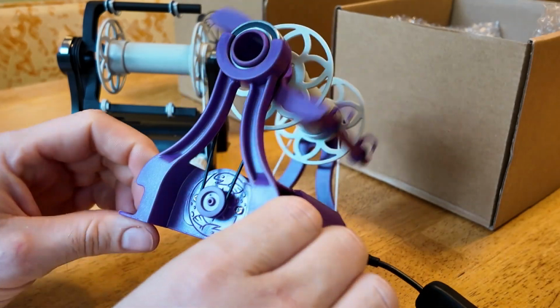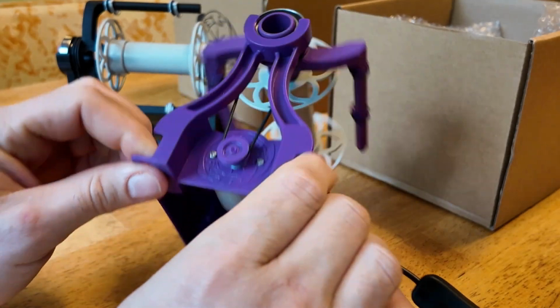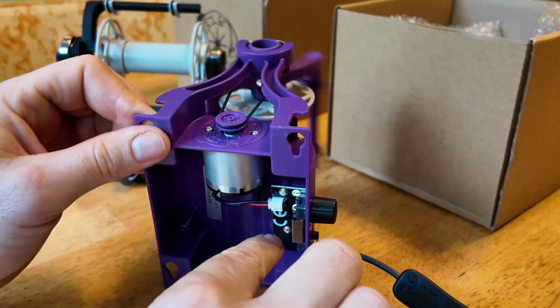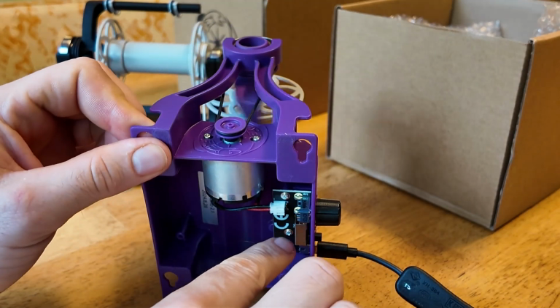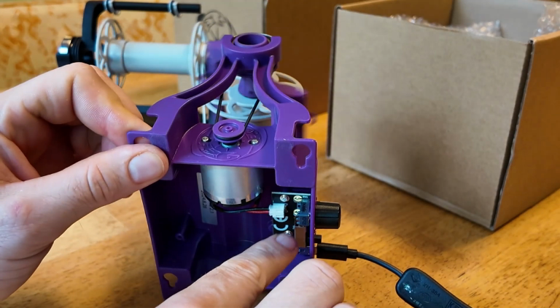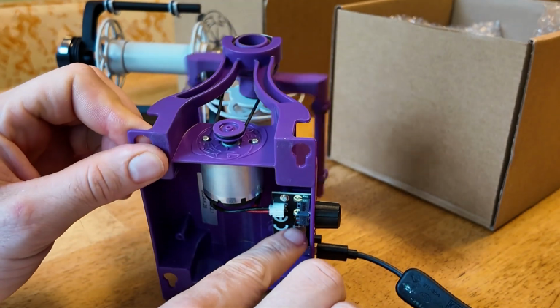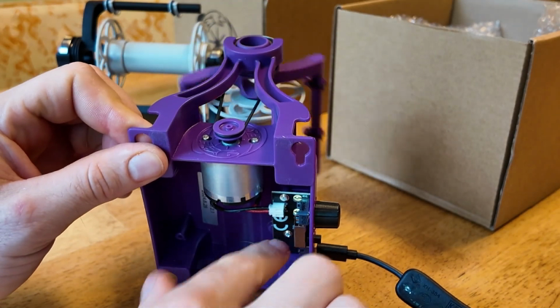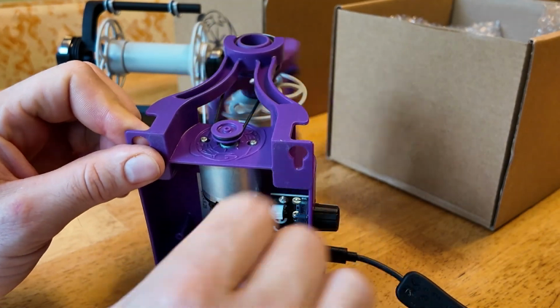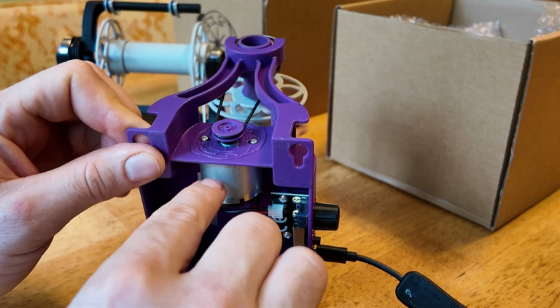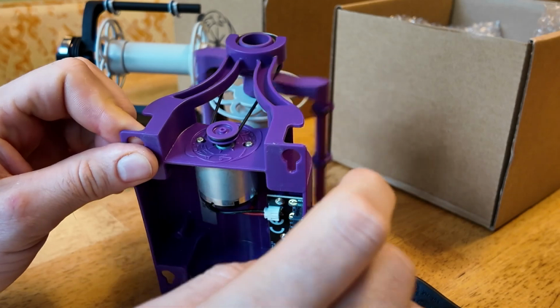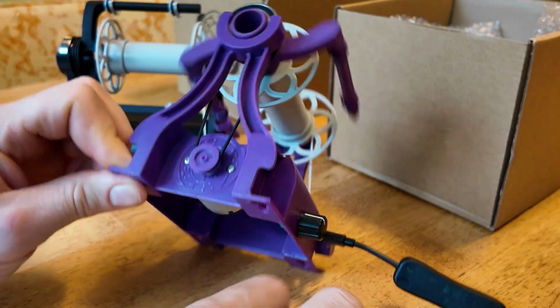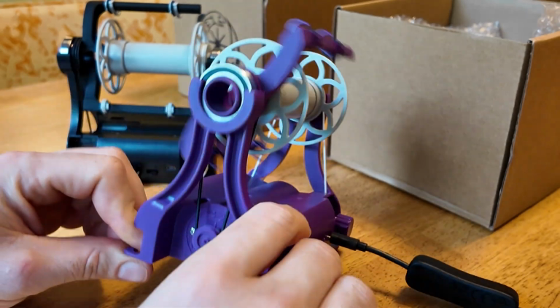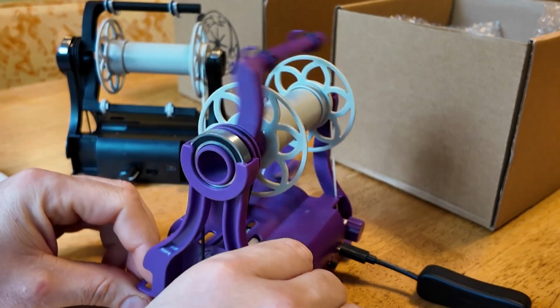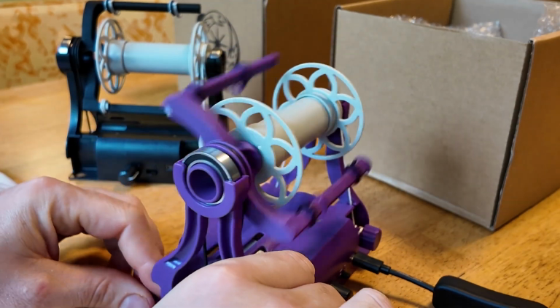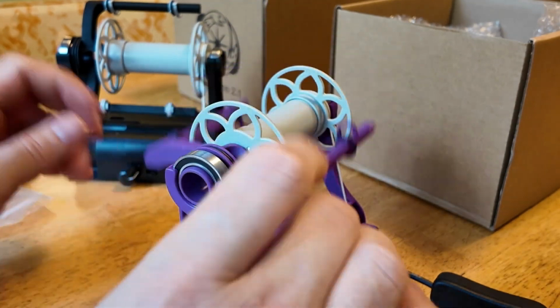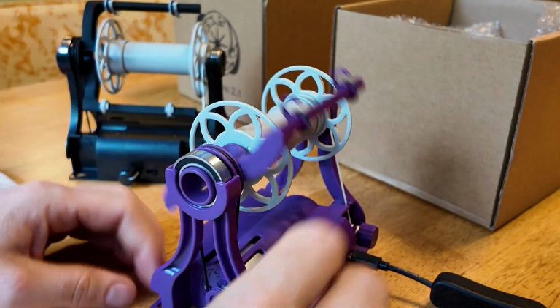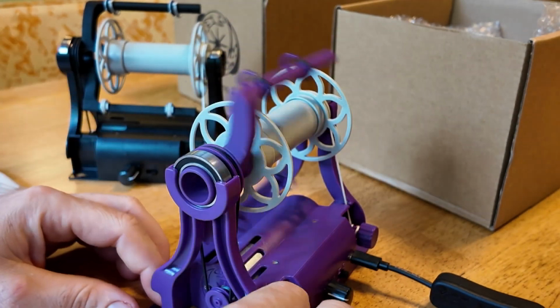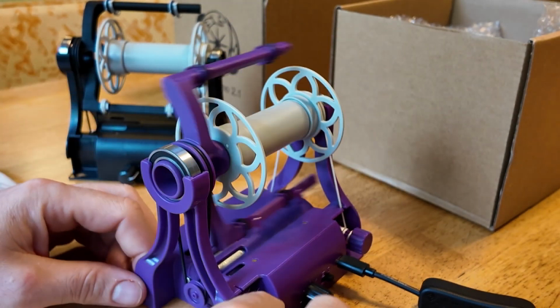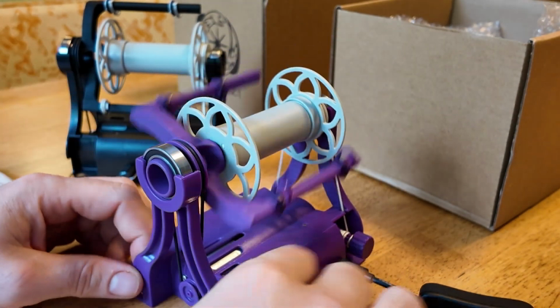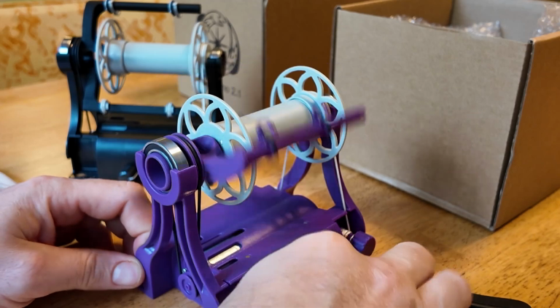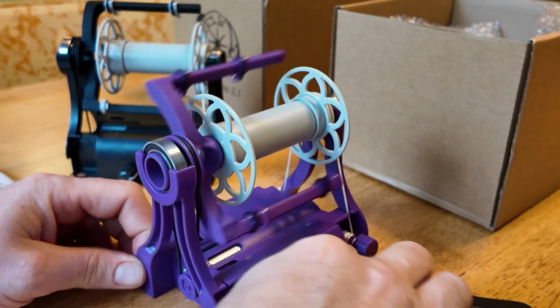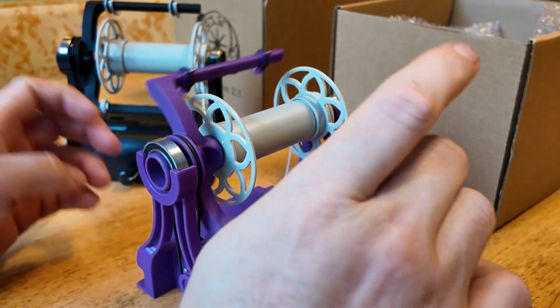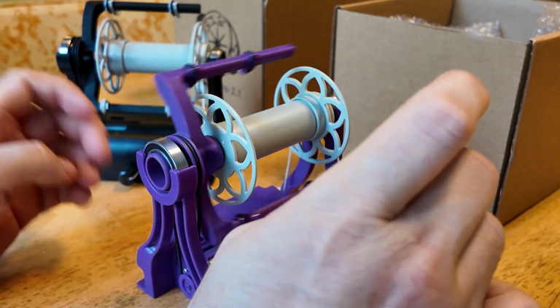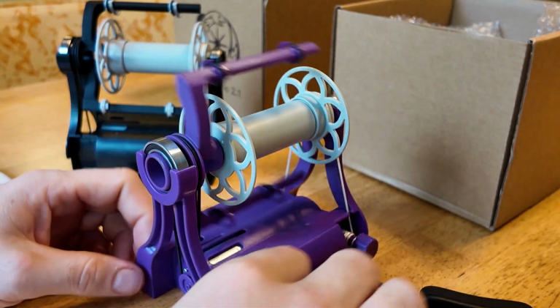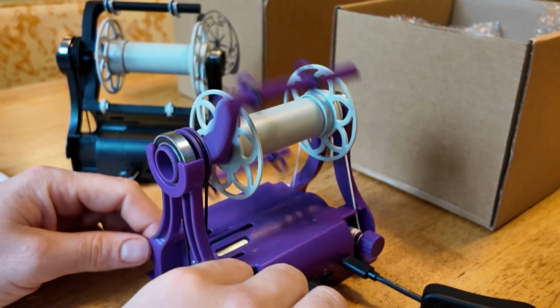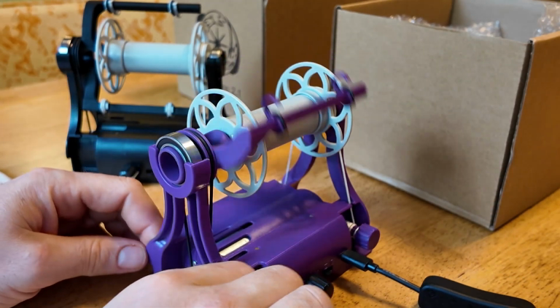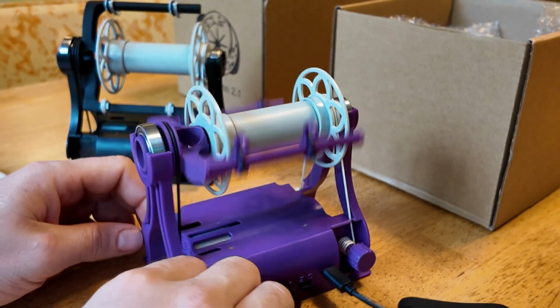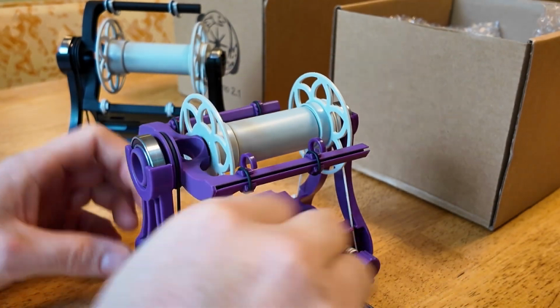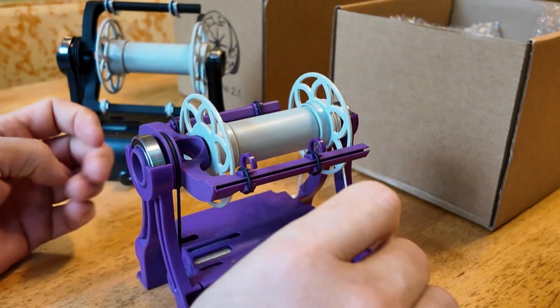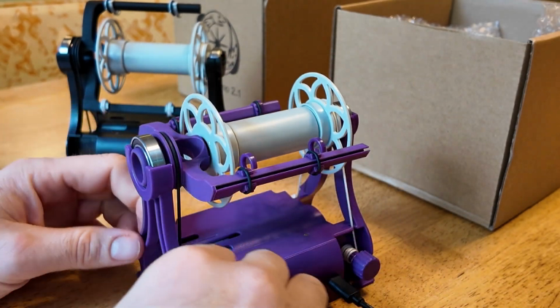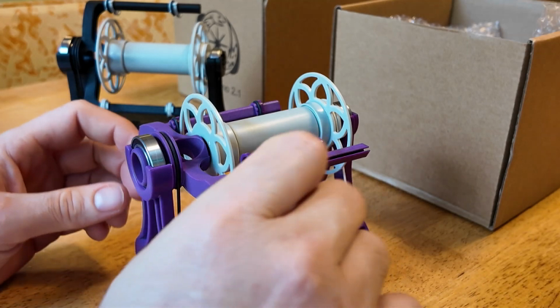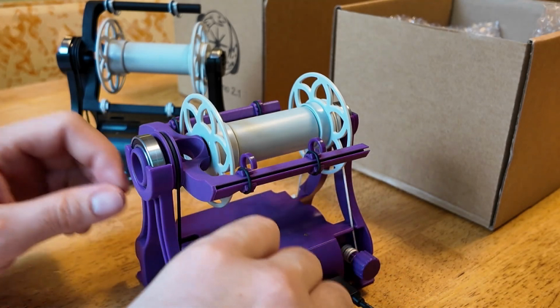The electronics are the same as the previous version, as is the motor. Those were working great and were kept unchanged. The main improvement is the much better tensioning system.